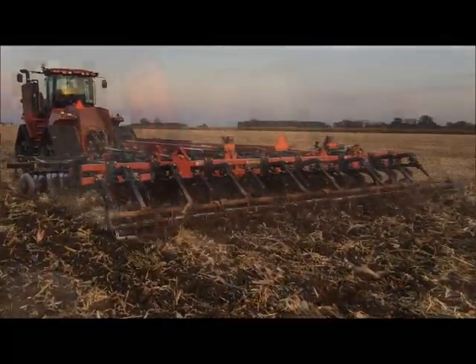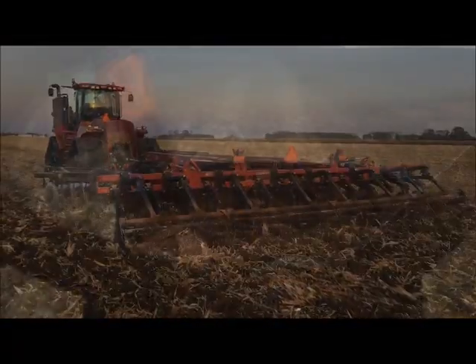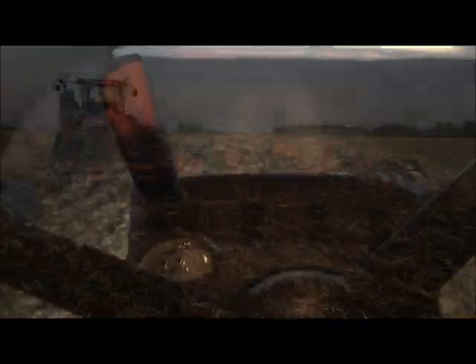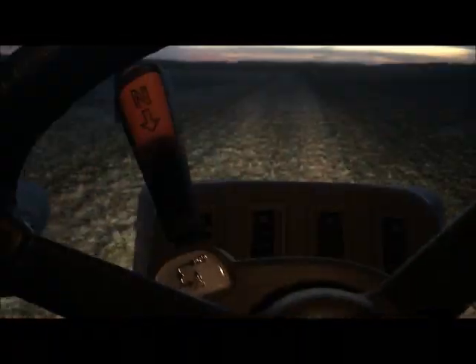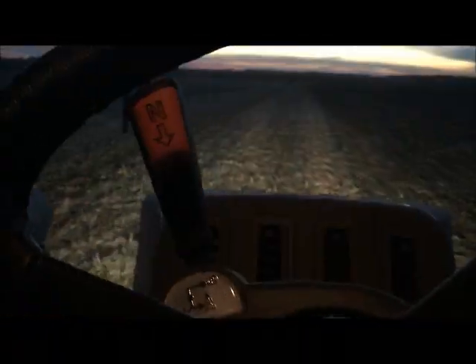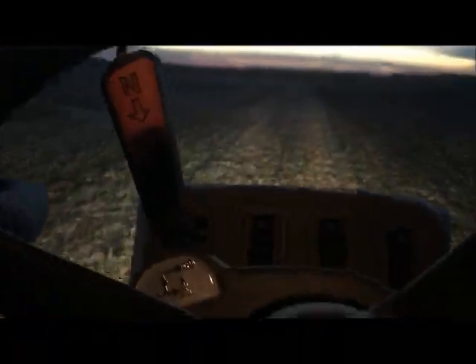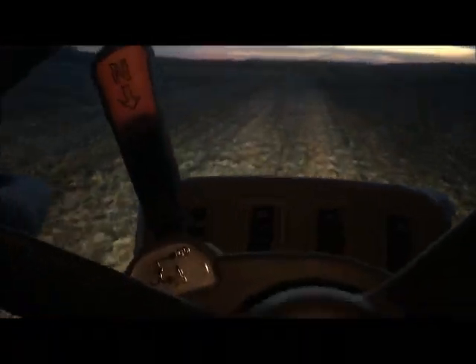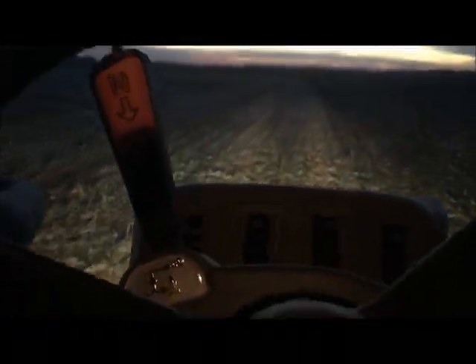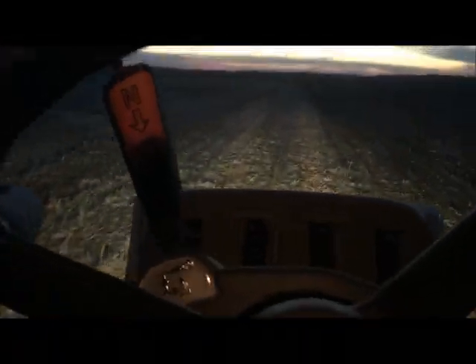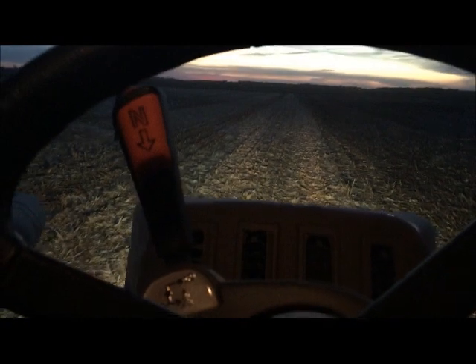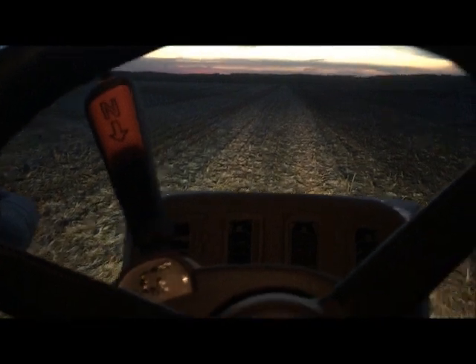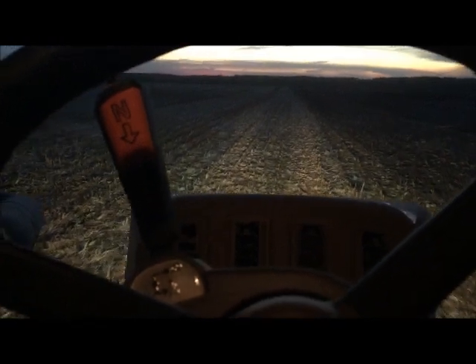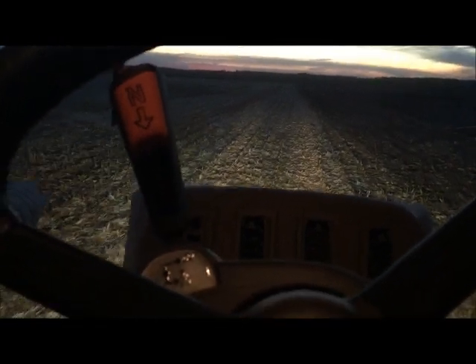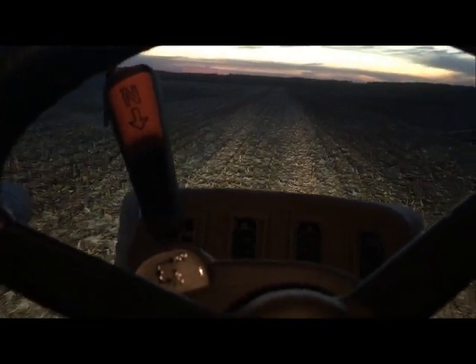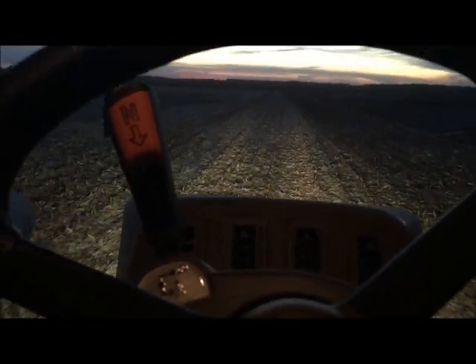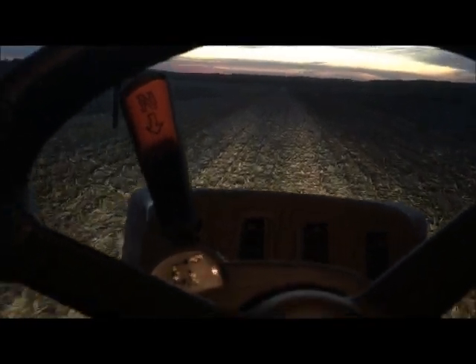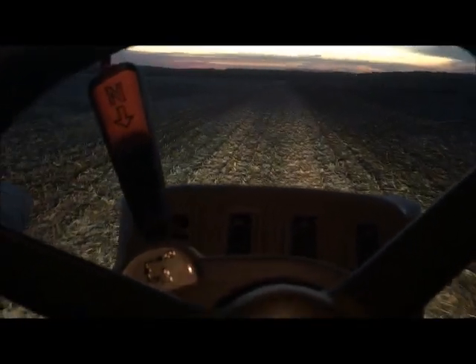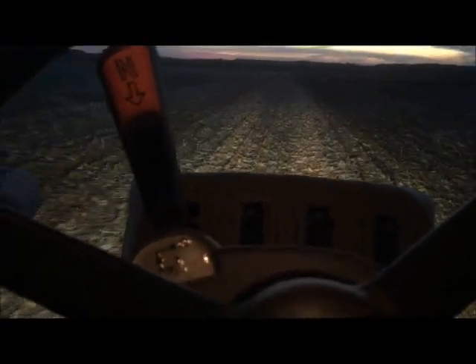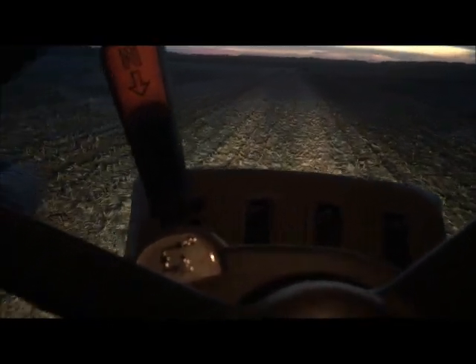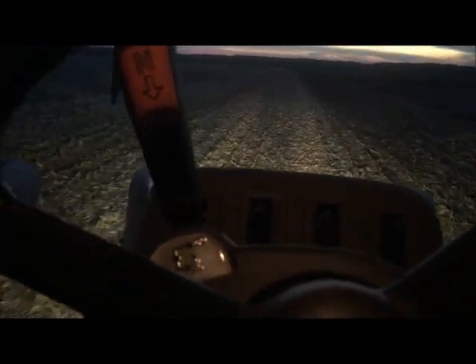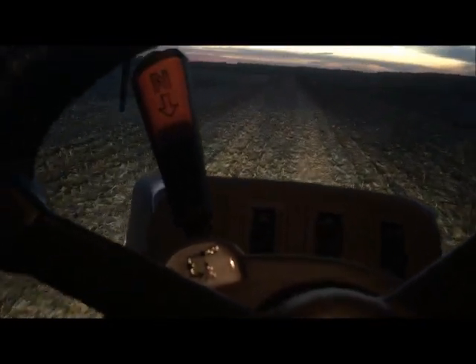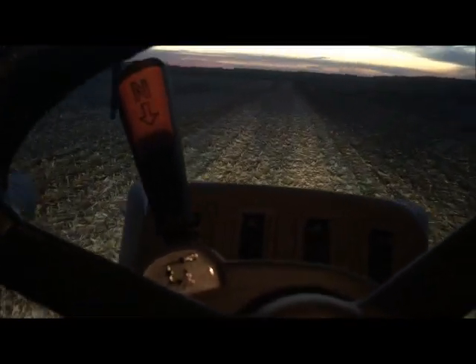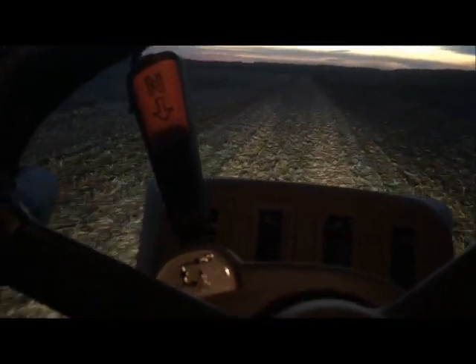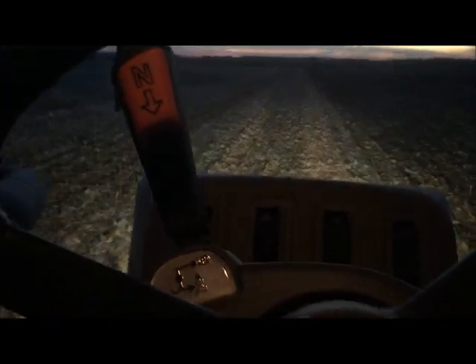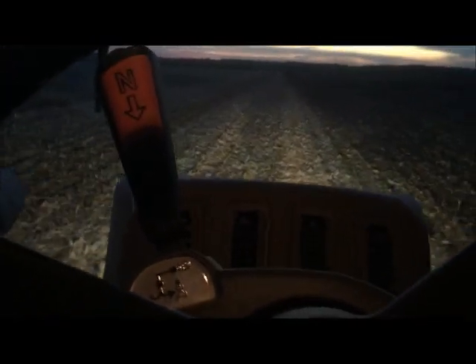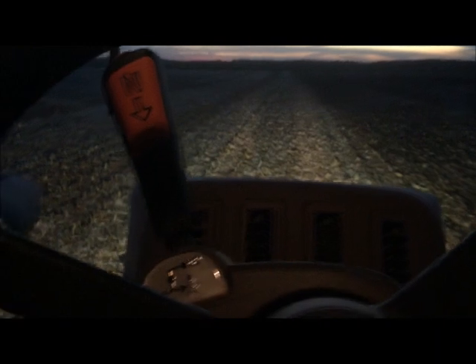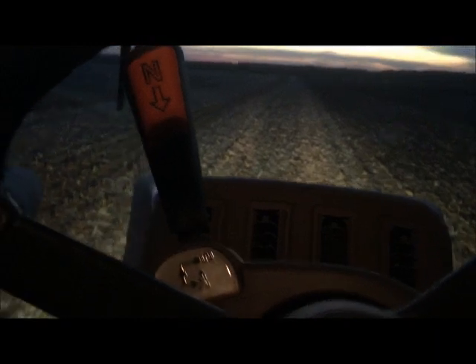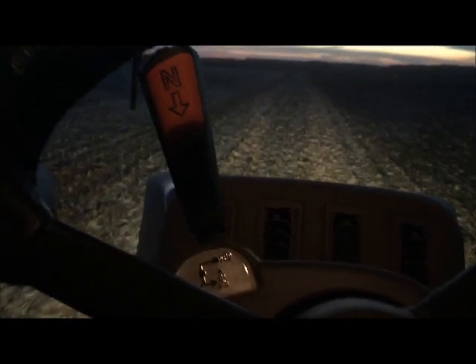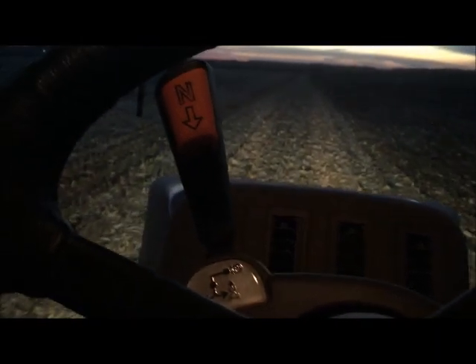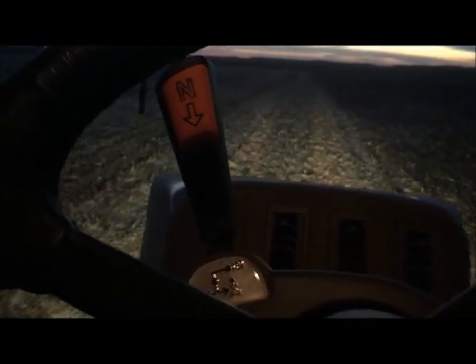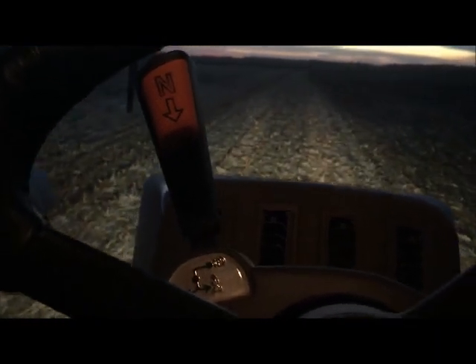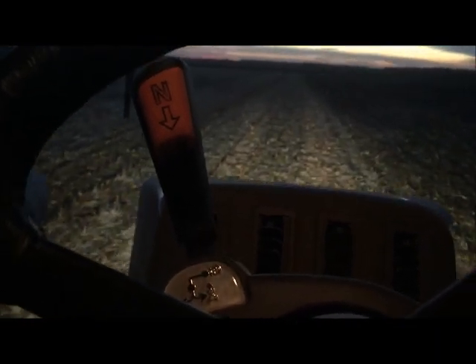Hey guys, just running a 620. I just wanted to go over a few things with you about the inside of the cab.